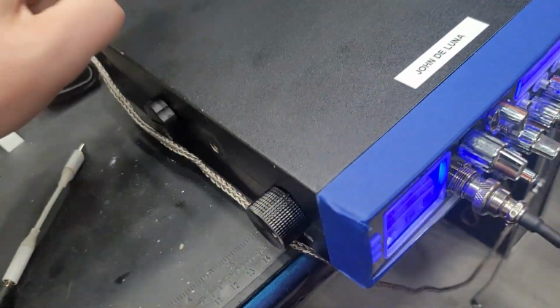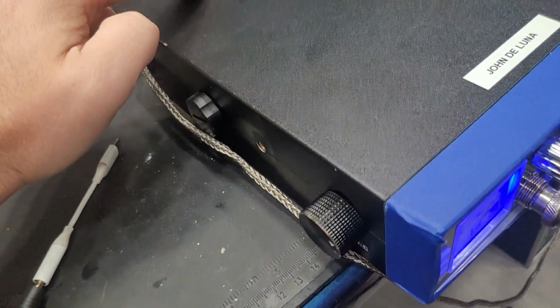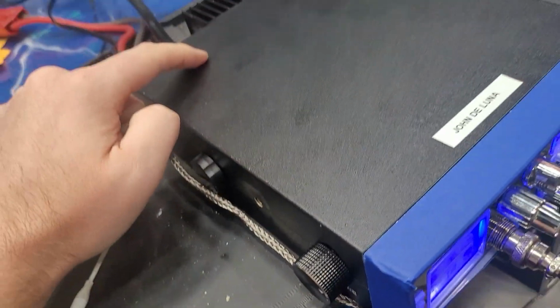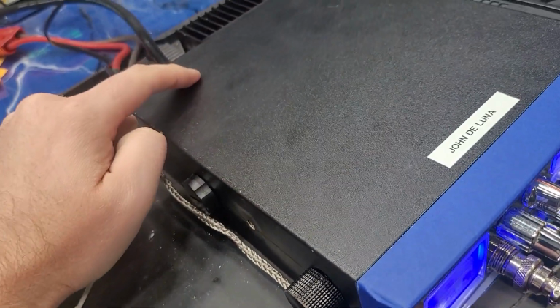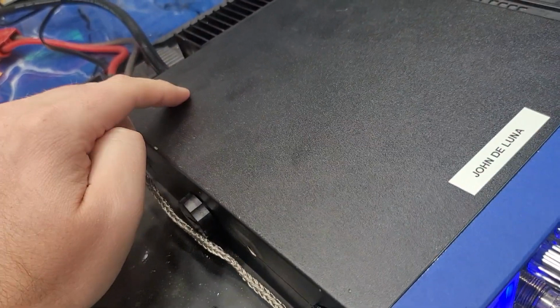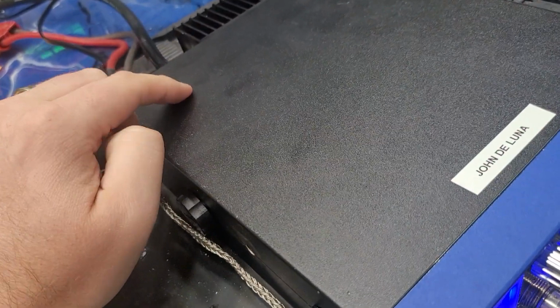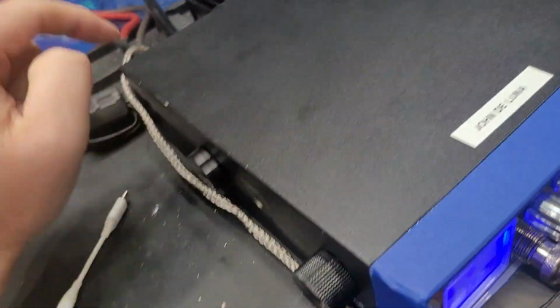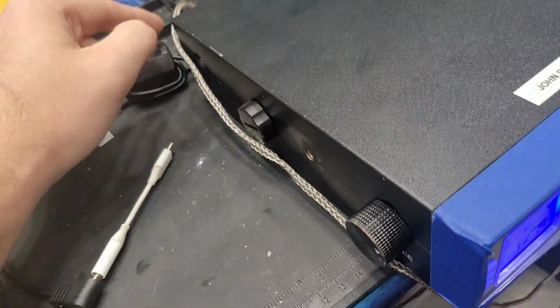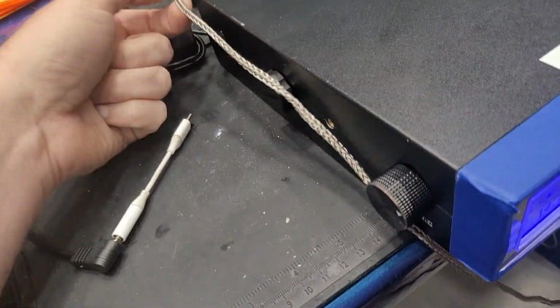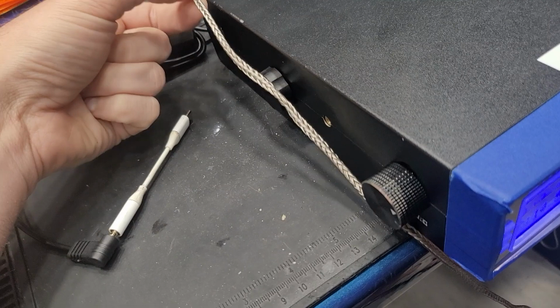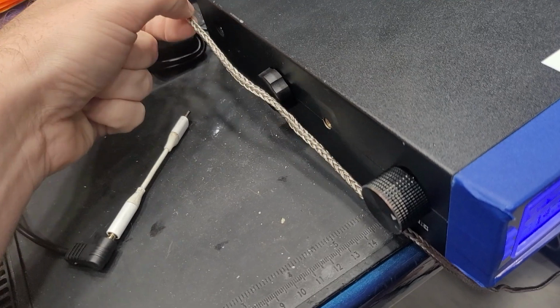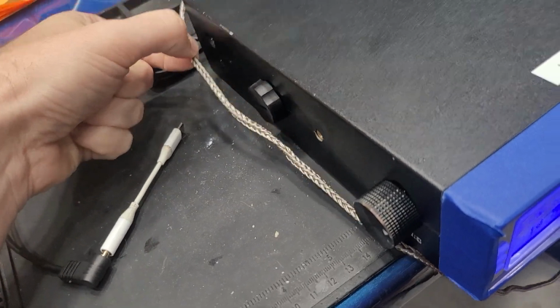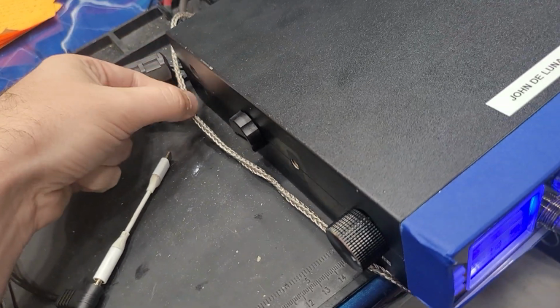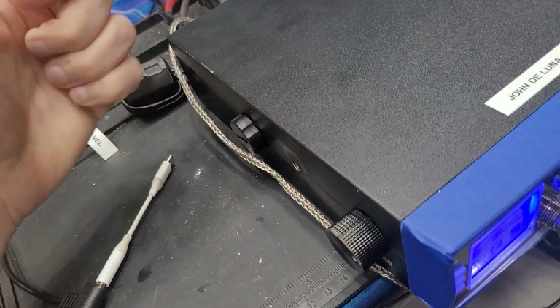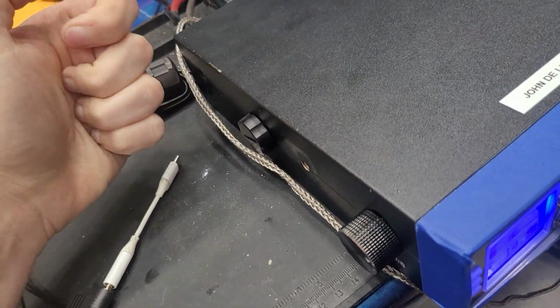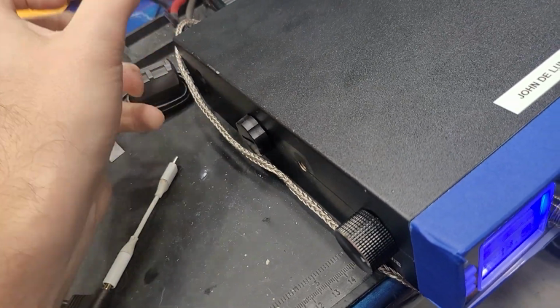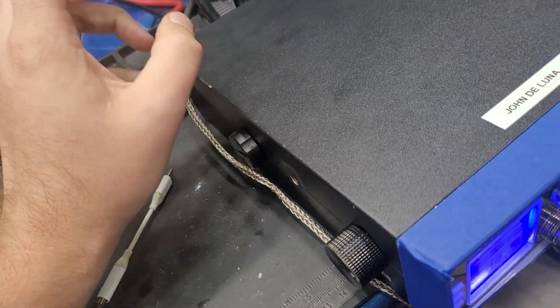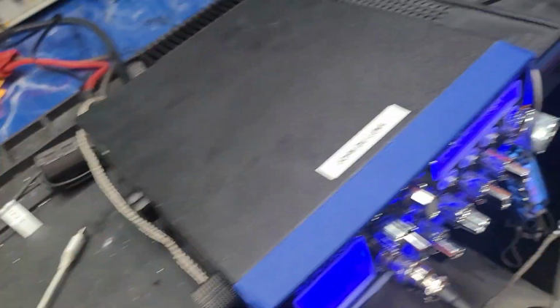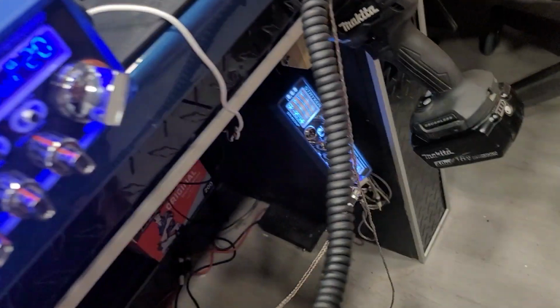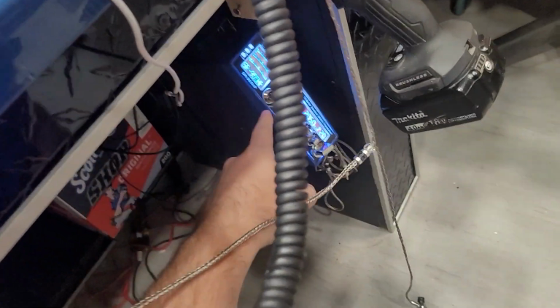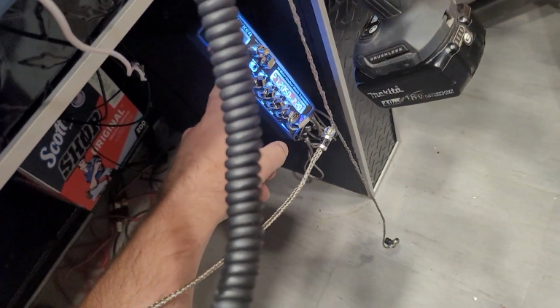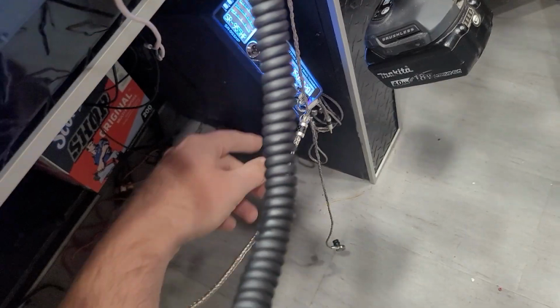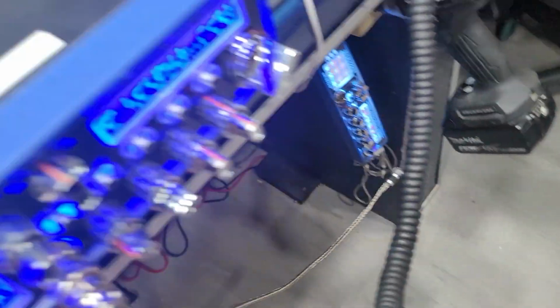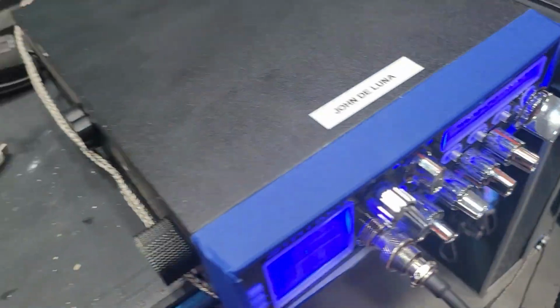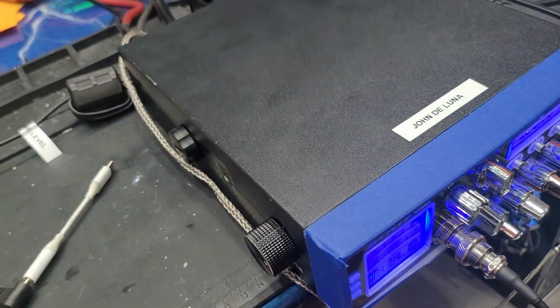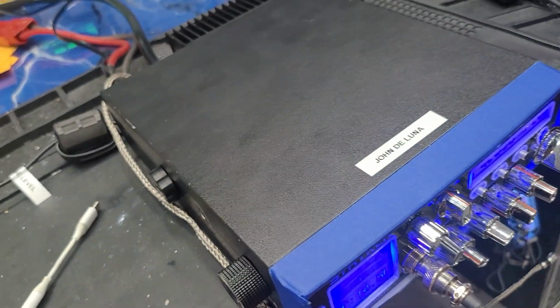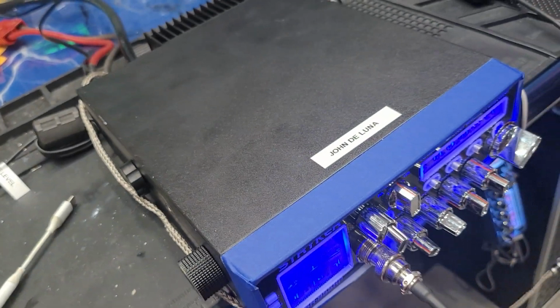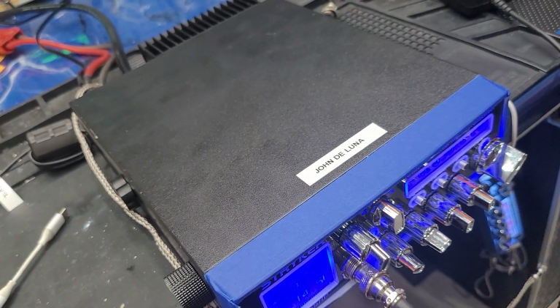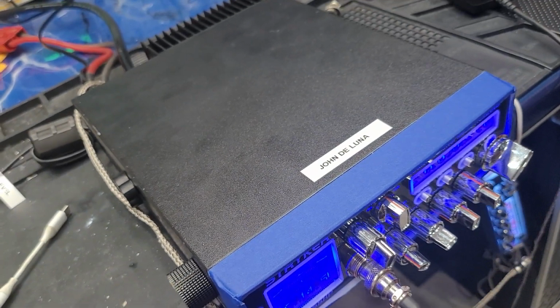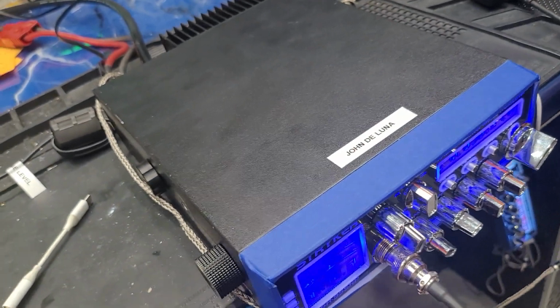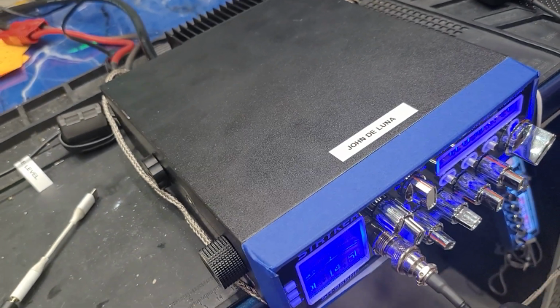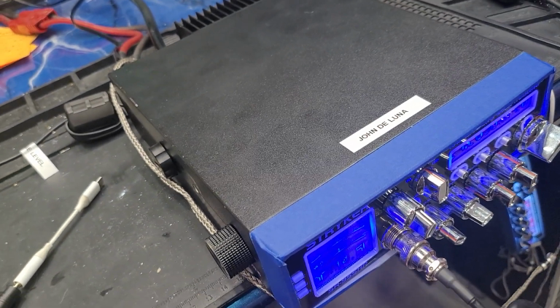You will hear that tone whenever I plug in on the receiver, and then when I key, the relay will swap over to the monitor jack, and you will sample your voice out of your monitor radio. Your receiver will be line level, your monitor will be line level. The headphone jack is also tied to the relay — so you're going to listen to the receive on the headphones, key the mic, the relay swaps it over to the monitor, and you hear your voice out of the monitor too. It makes it all one neat system that's easy to work together.